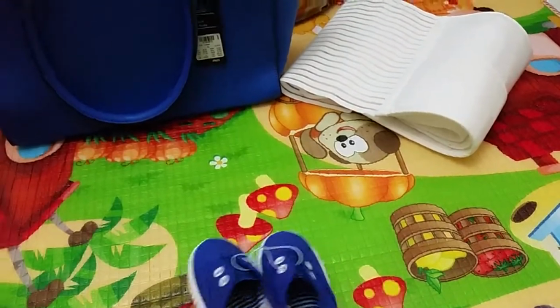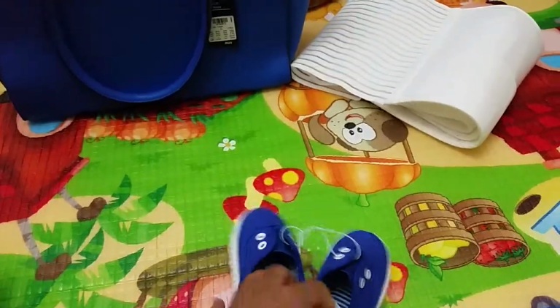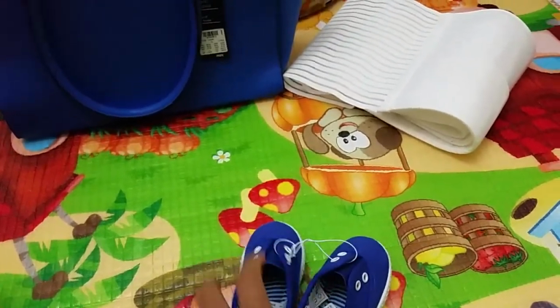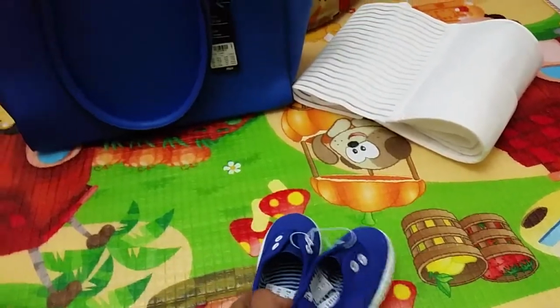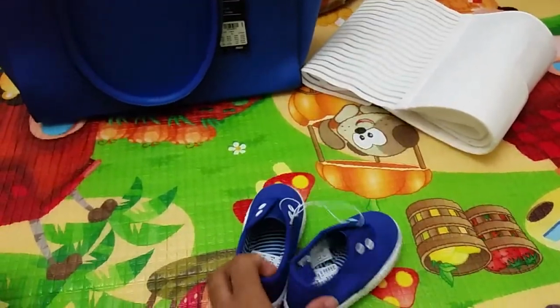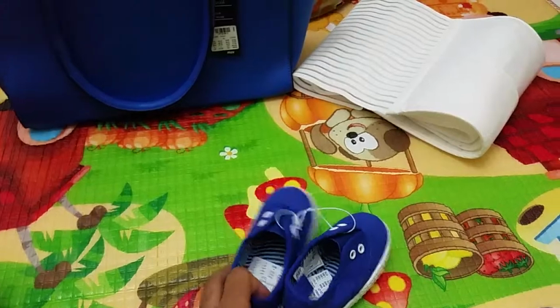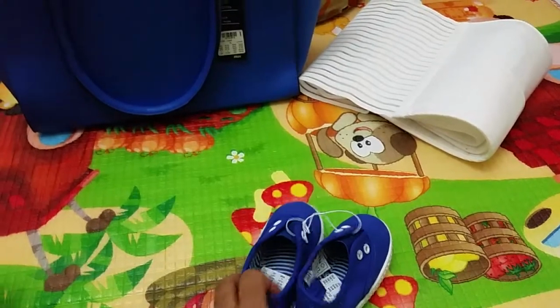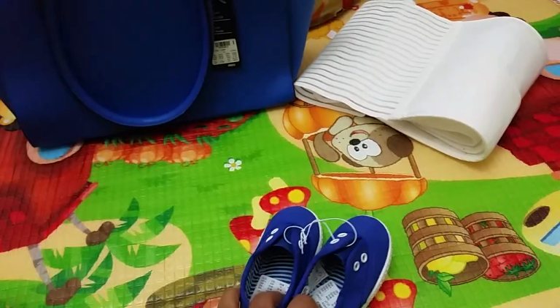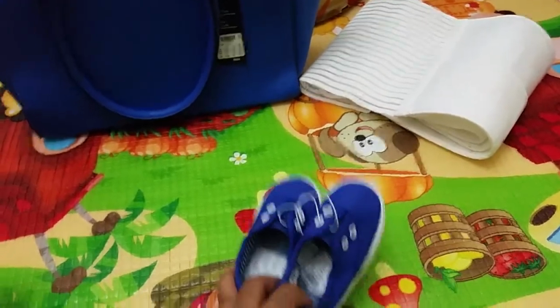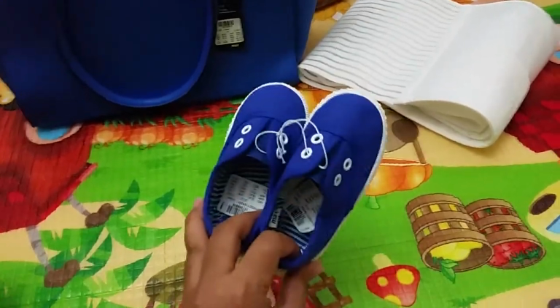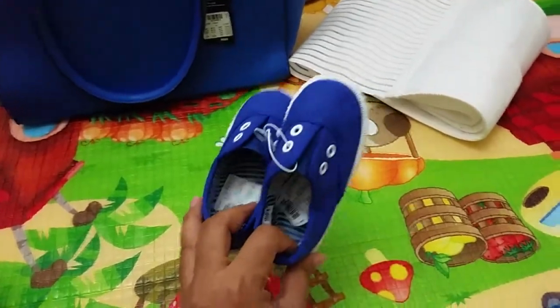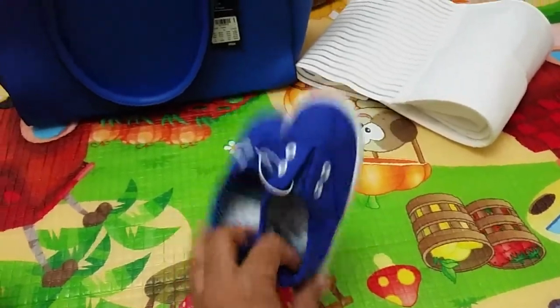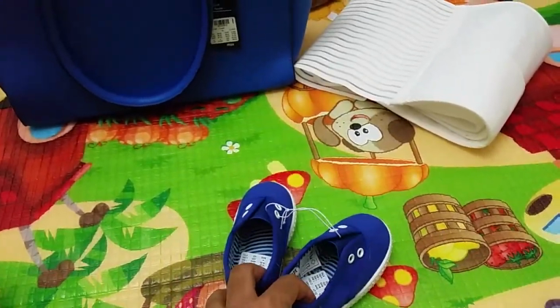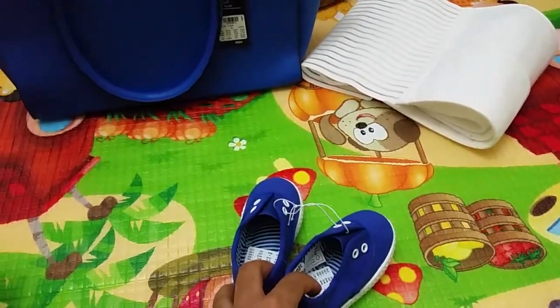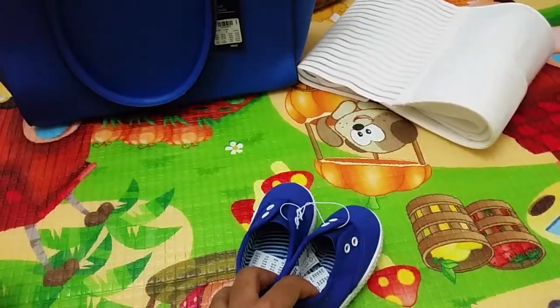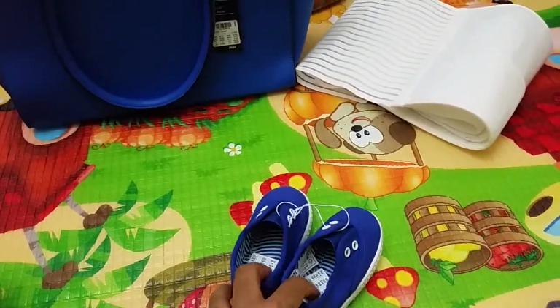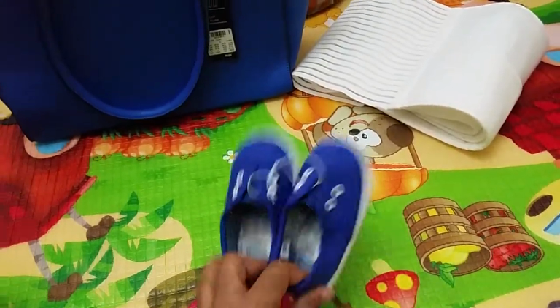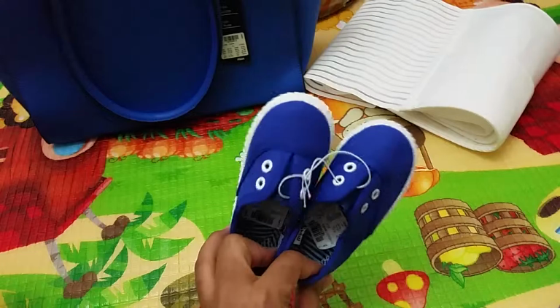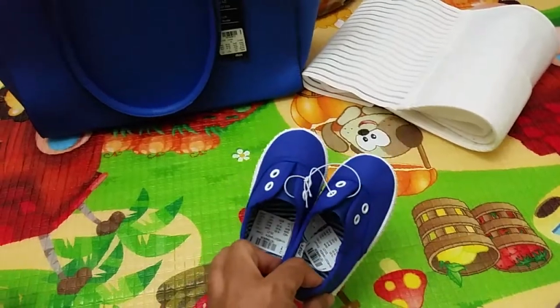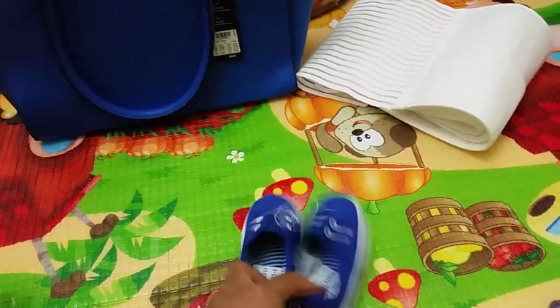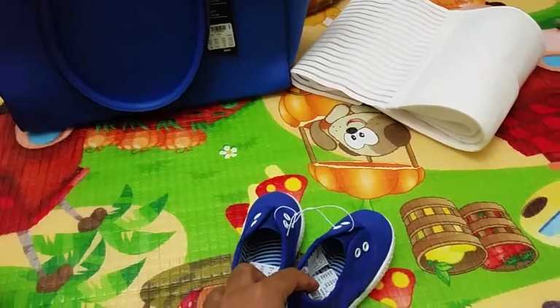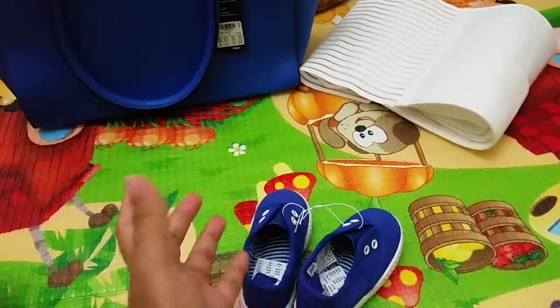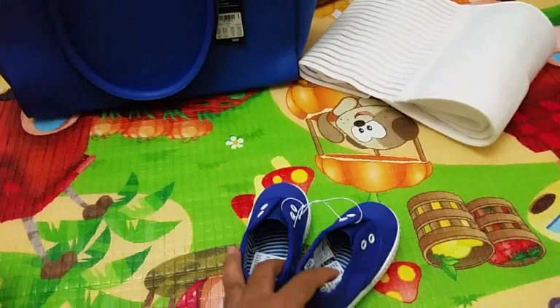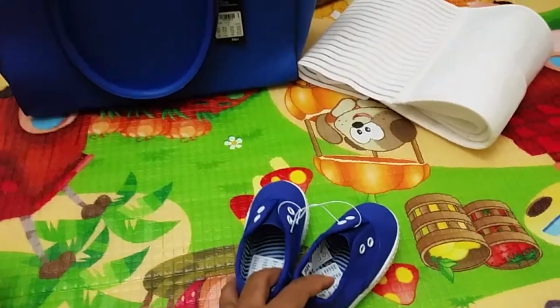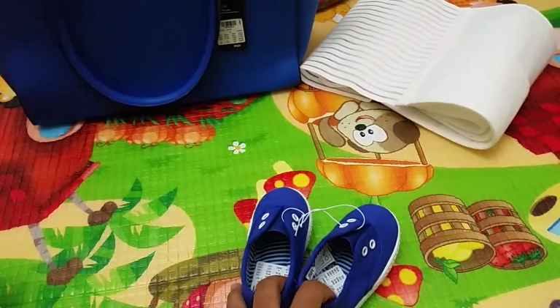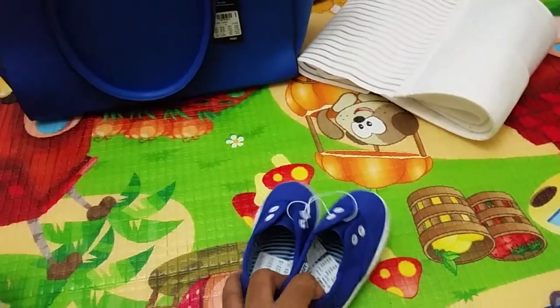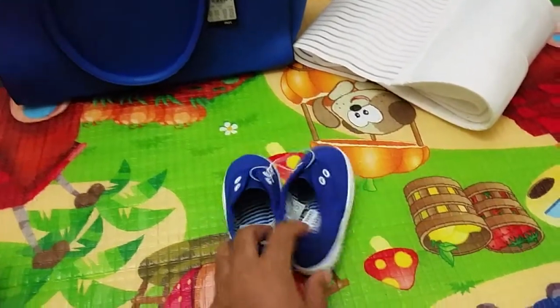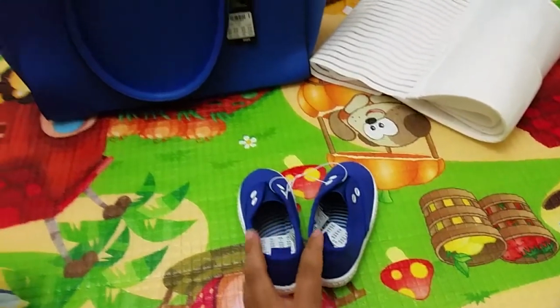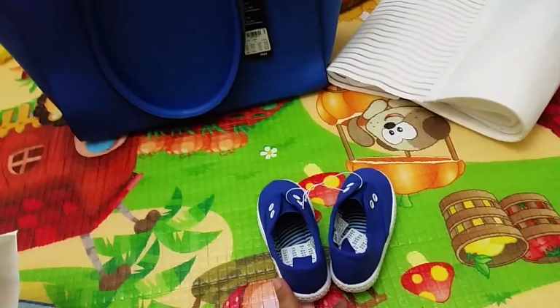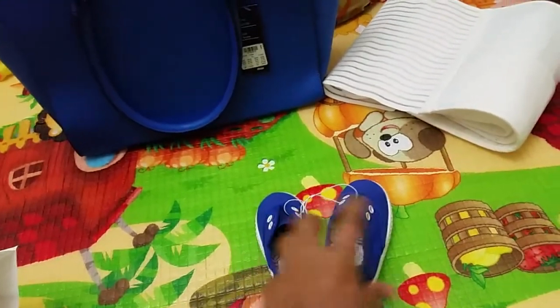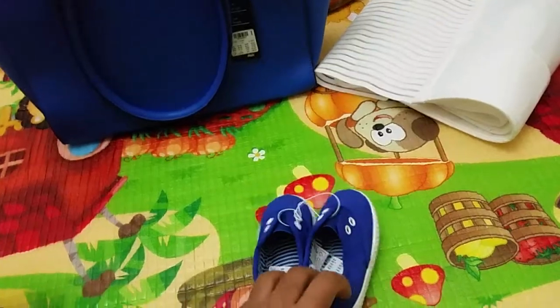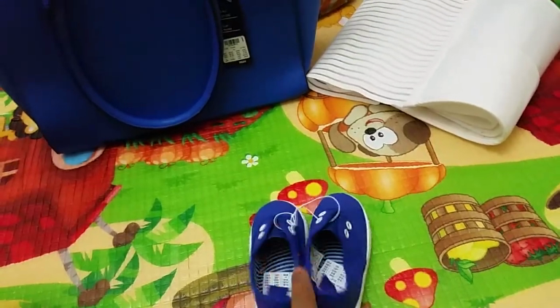I don't normally go for branded kids' items. This is pretty nice quality though.